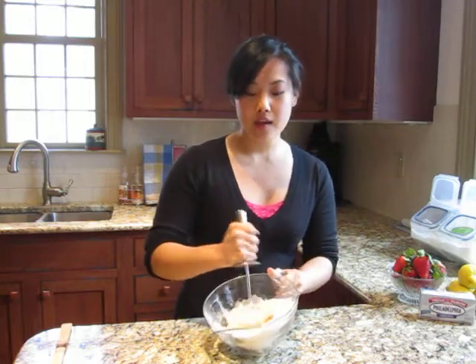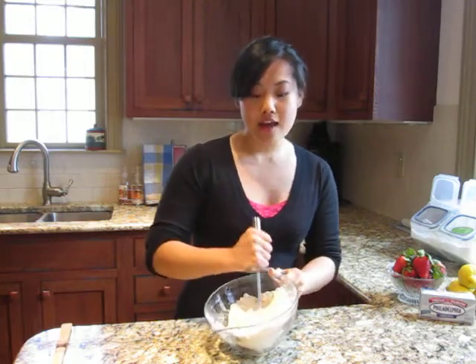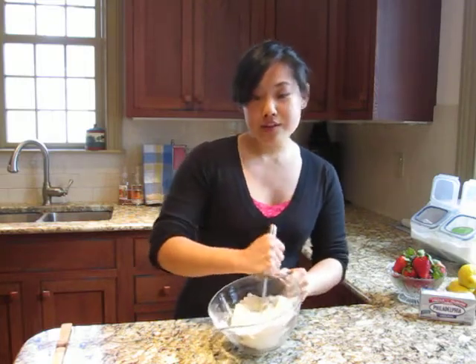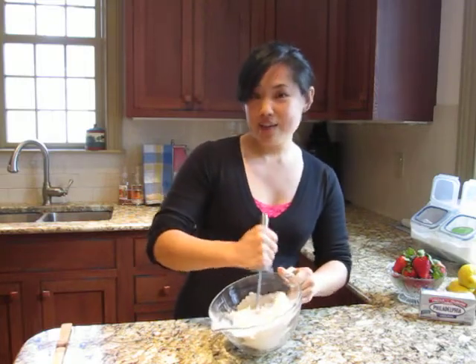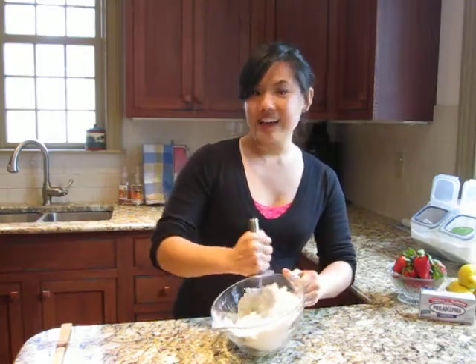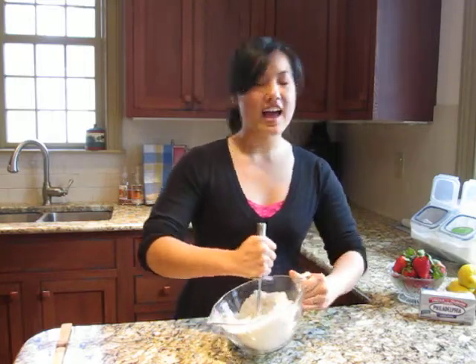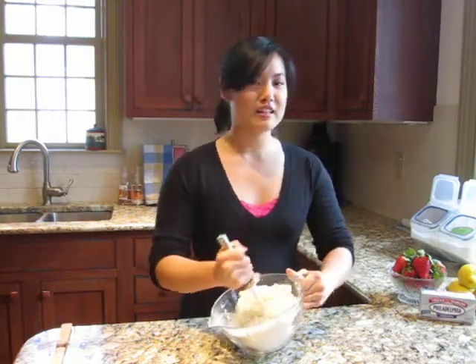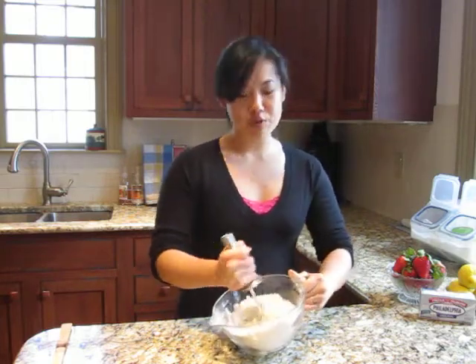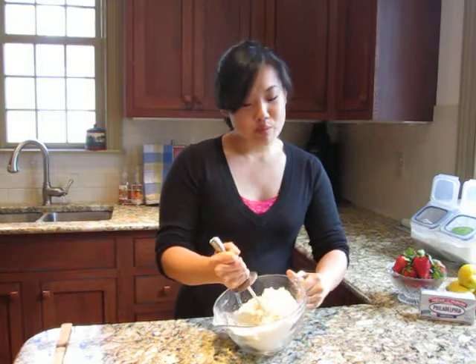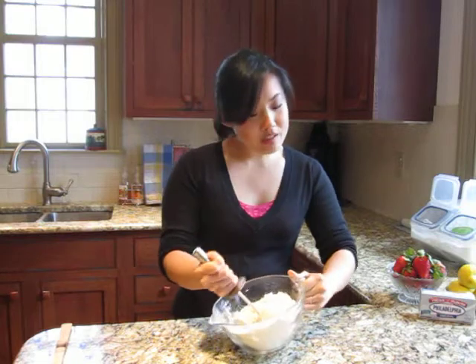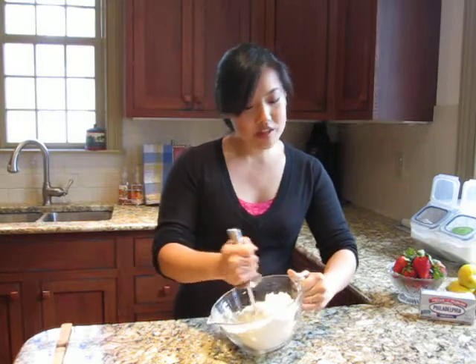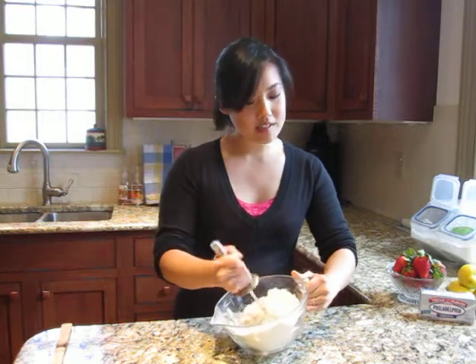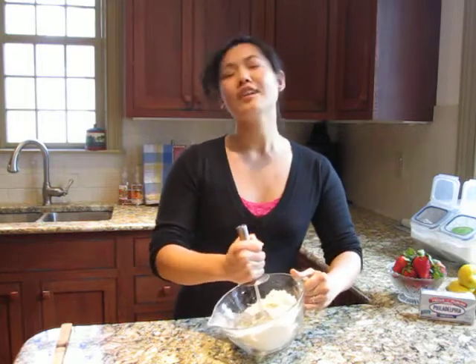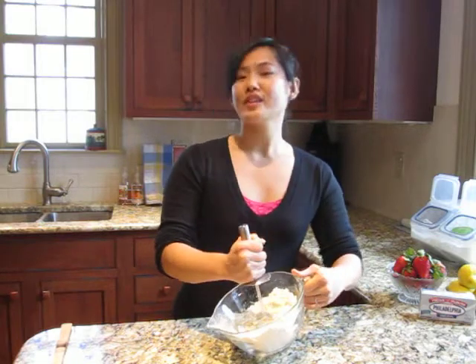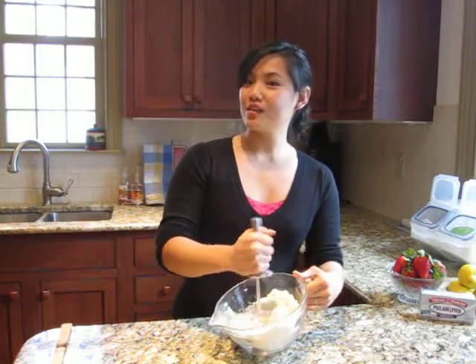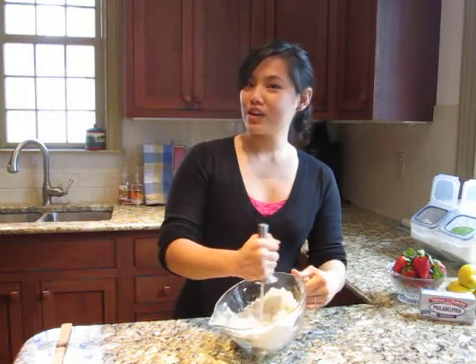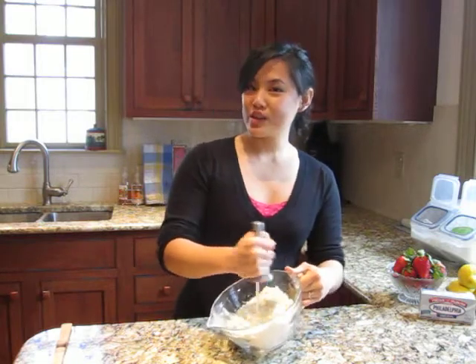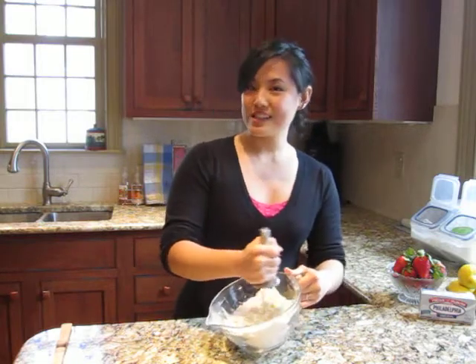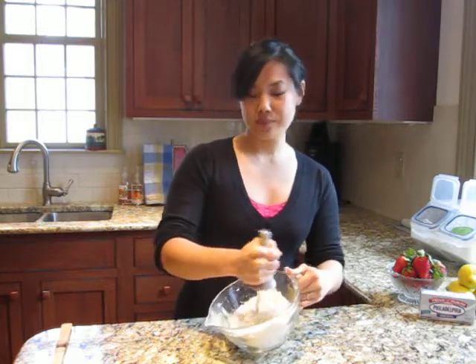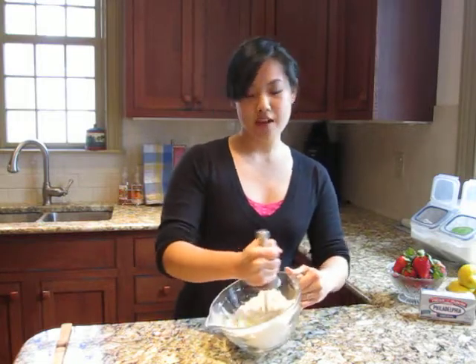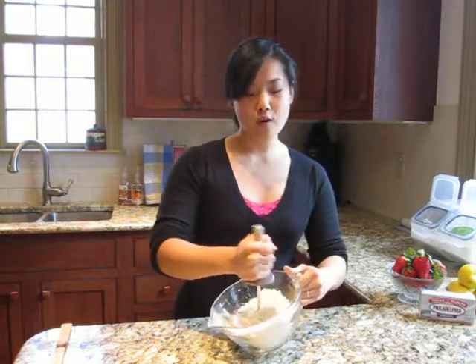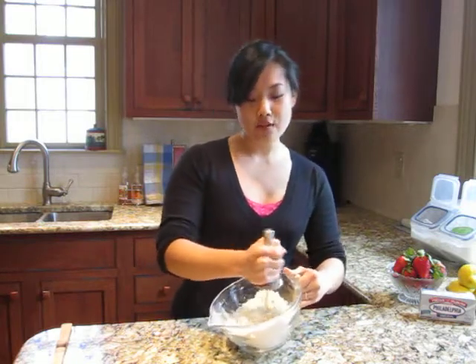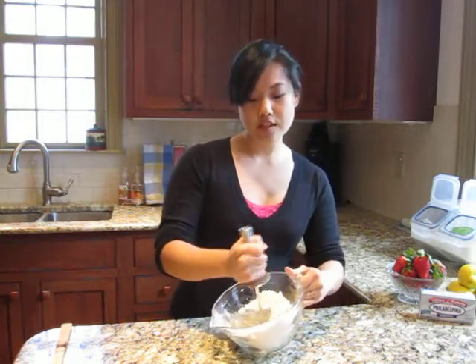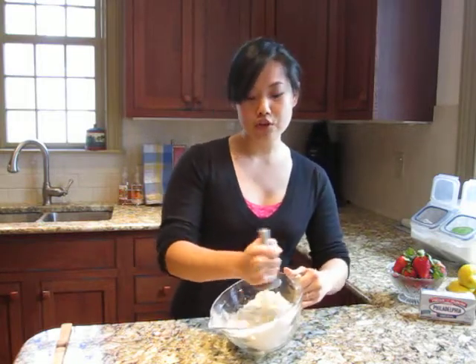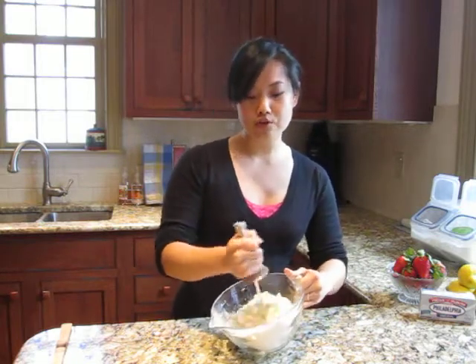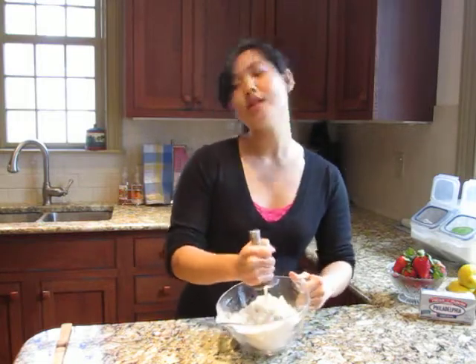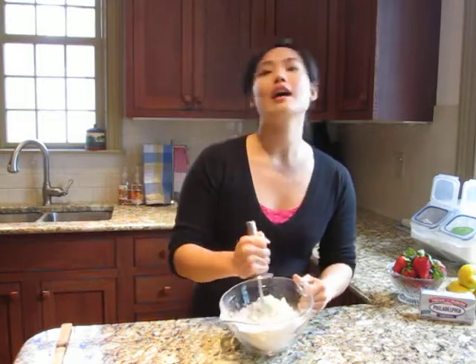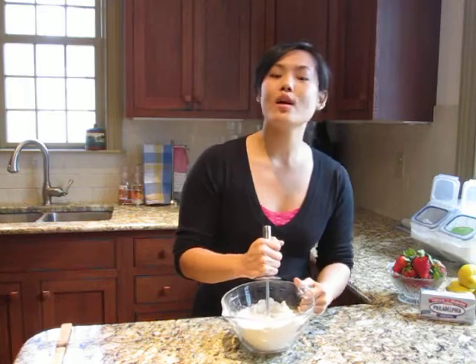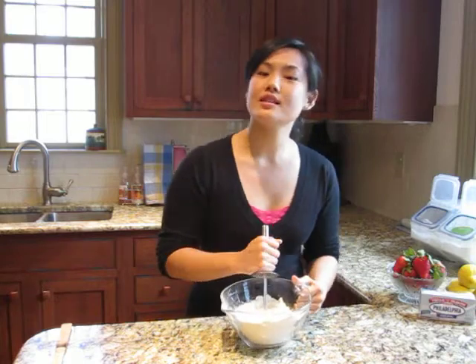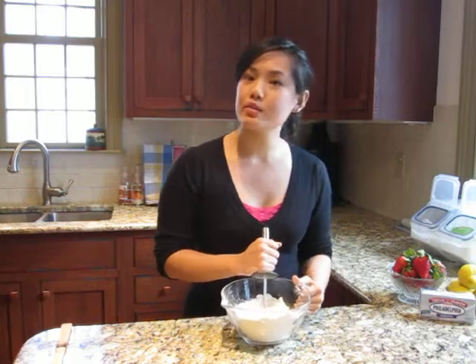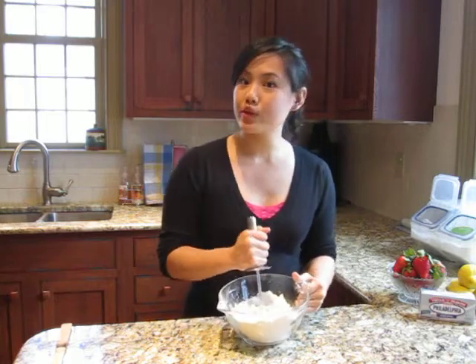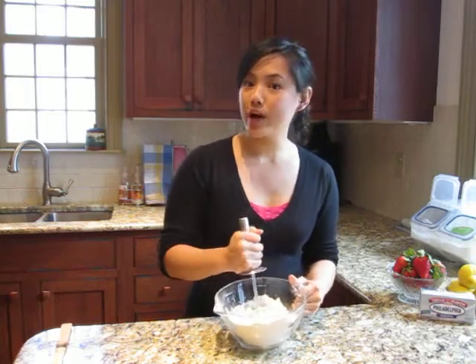And then to that I added the most important ingredient — Philadelphia cream cheese, four ounces cubed — as well as a tablespoon of butter.